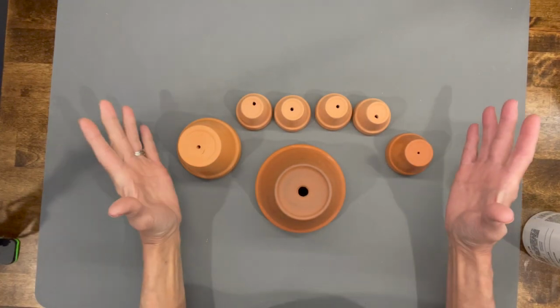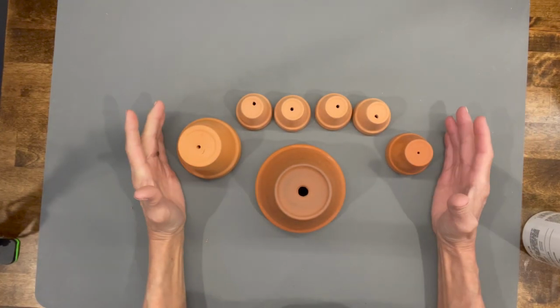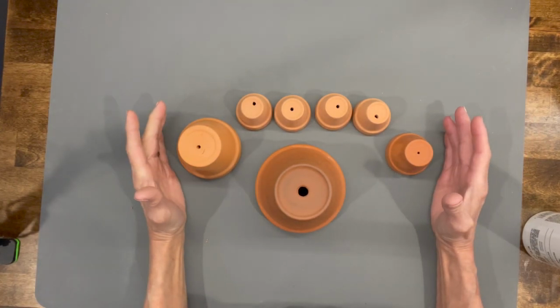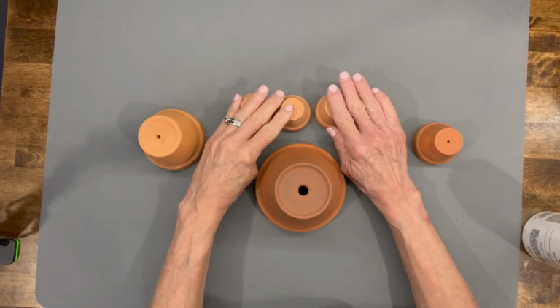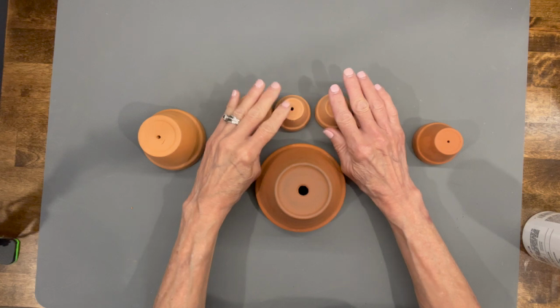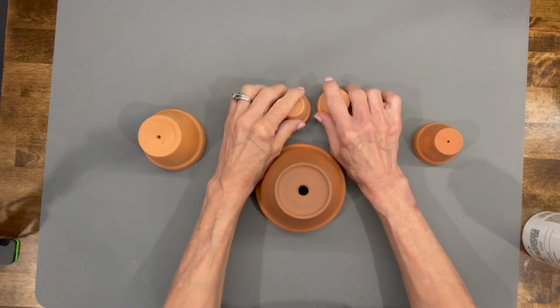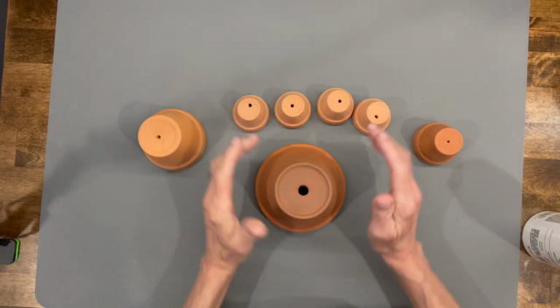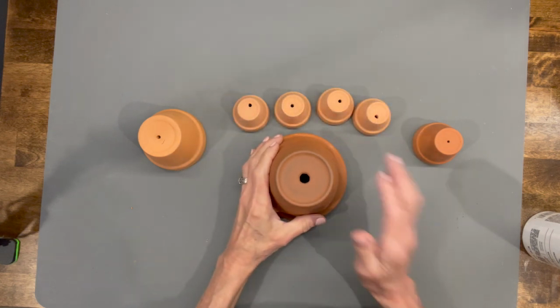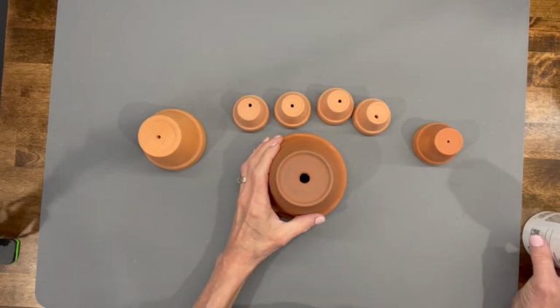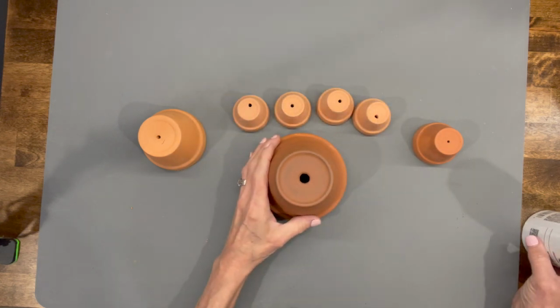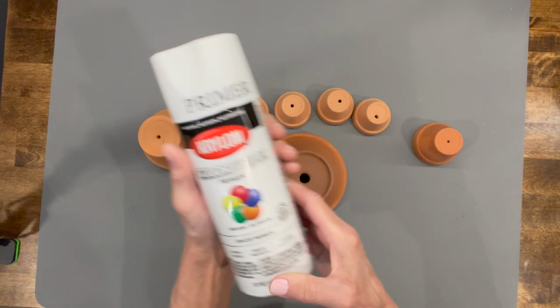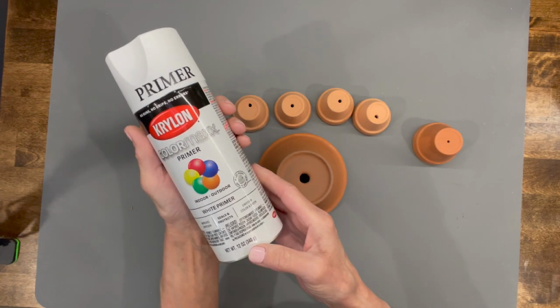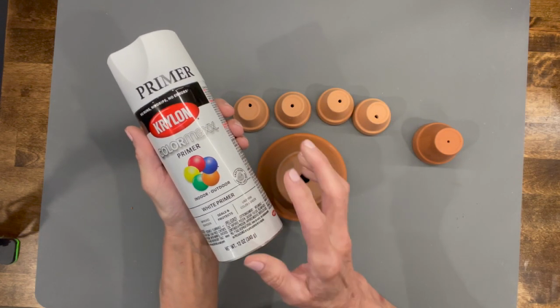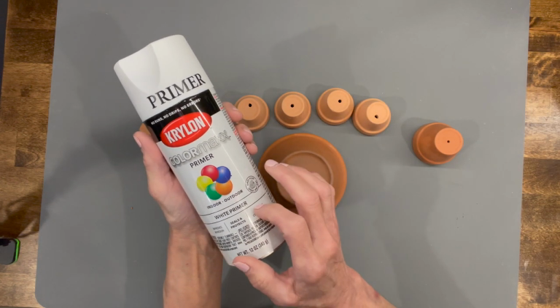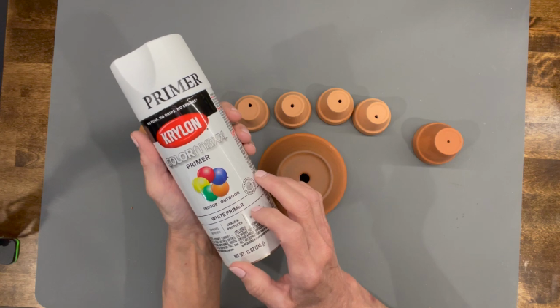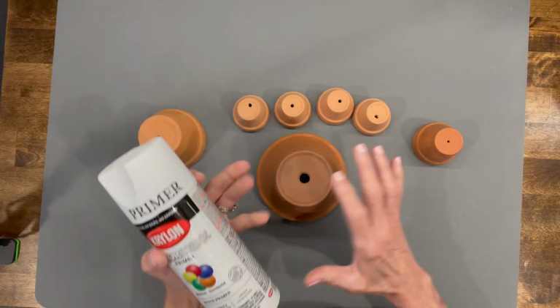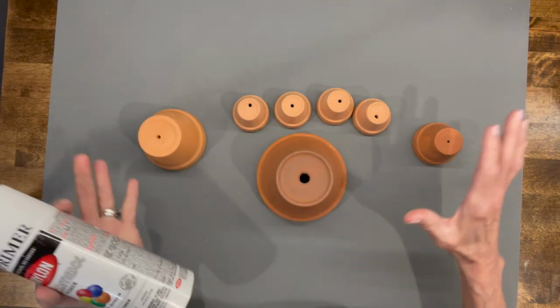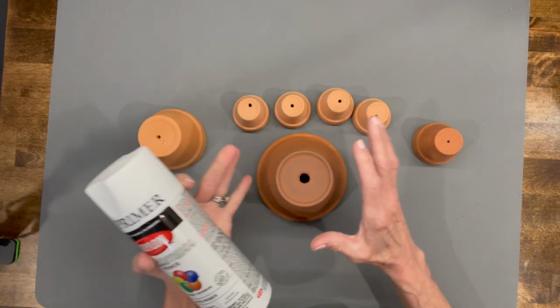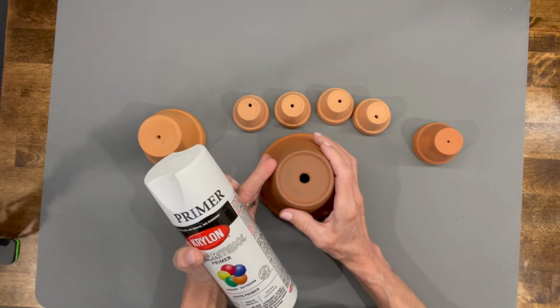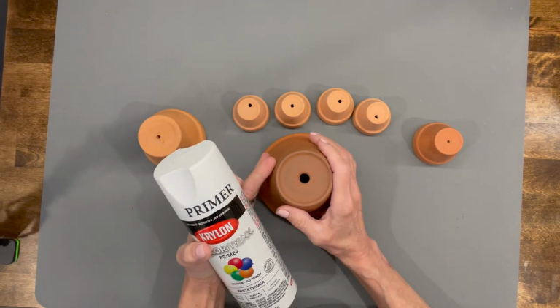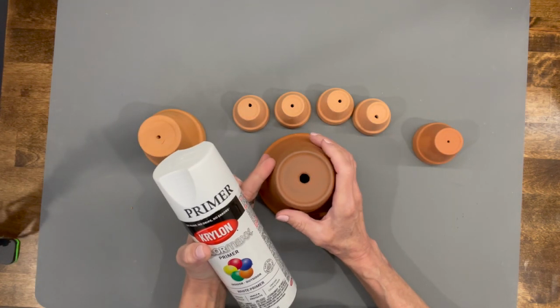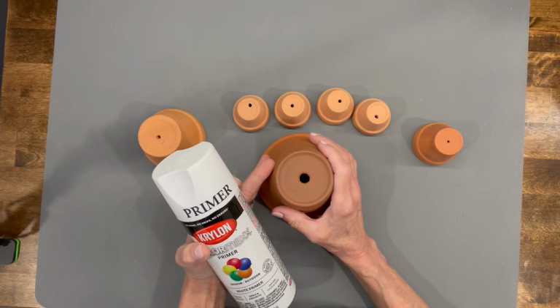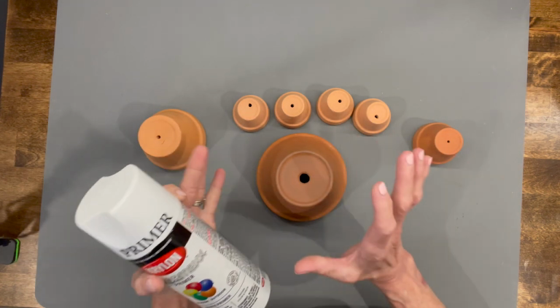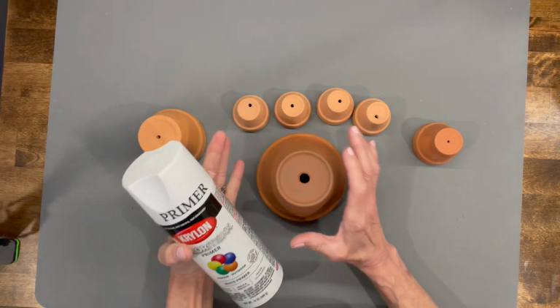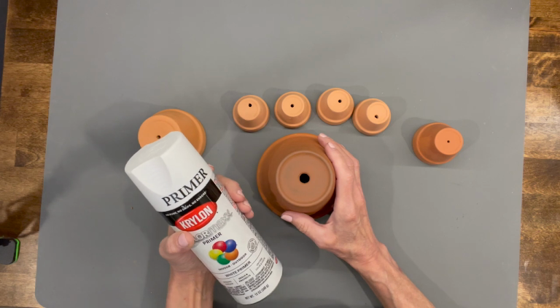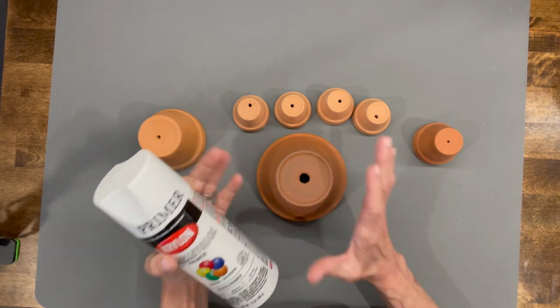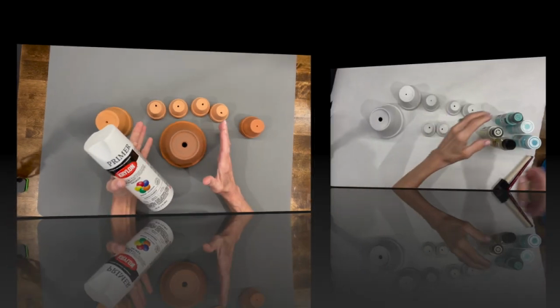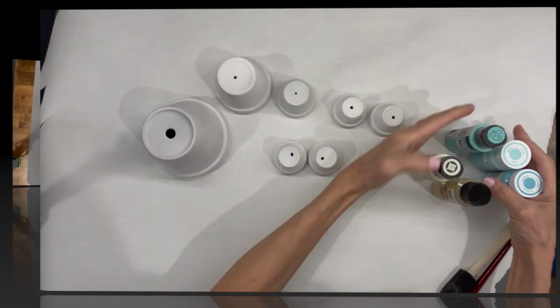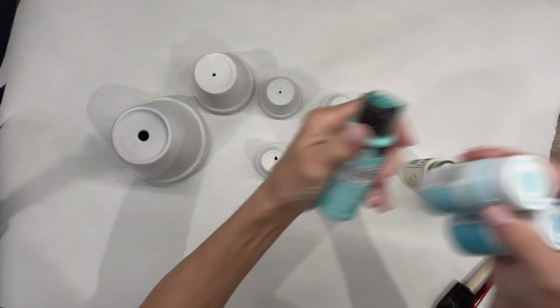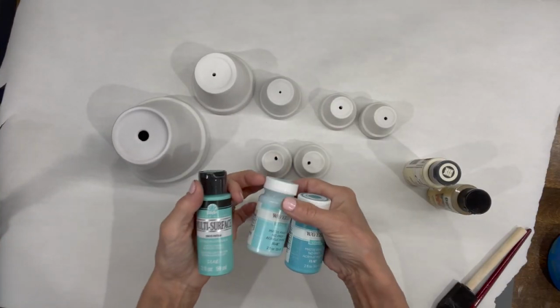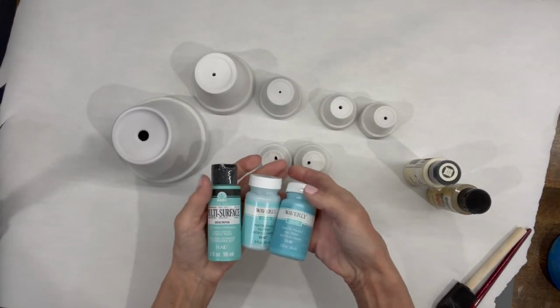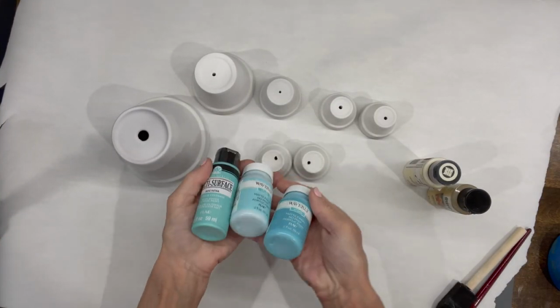First, we're going to use several different sizes of terracotta pots — I'll give you the link to those in the description. Then you're going to go ahead and prime these first. You want to make sure you don't skip this step, otherwise you're going to use a lot of your good paint.